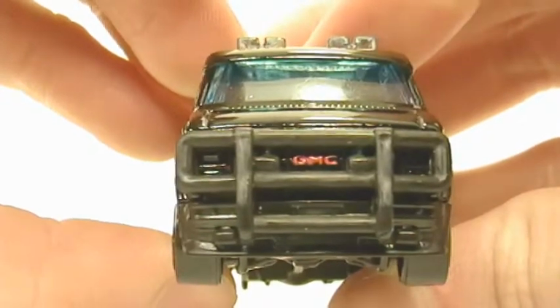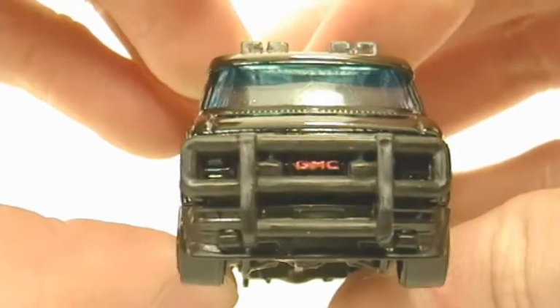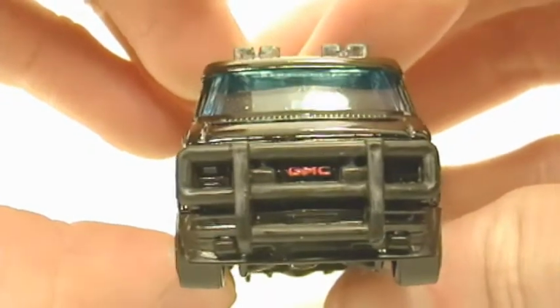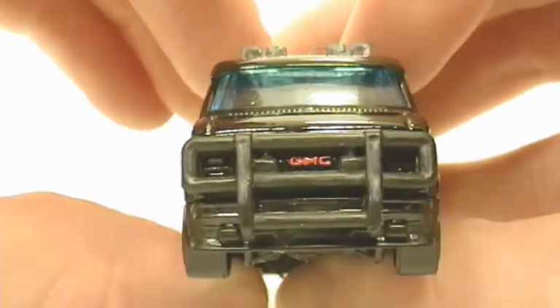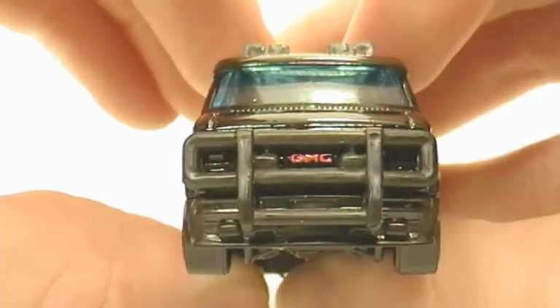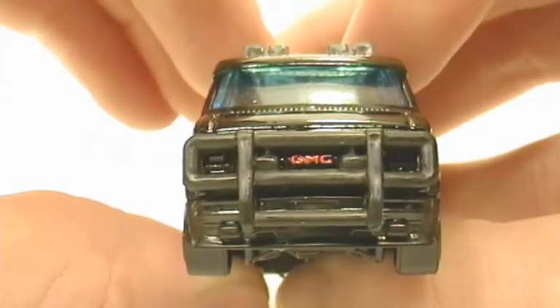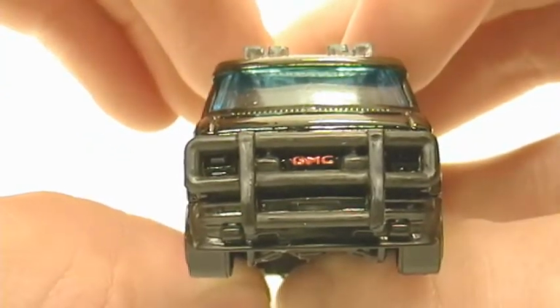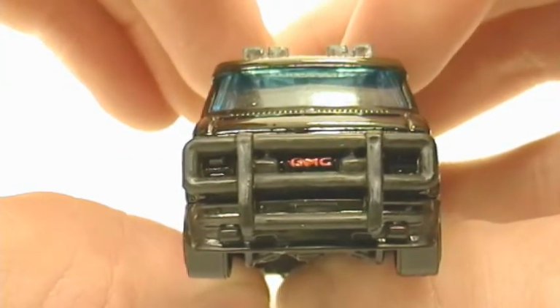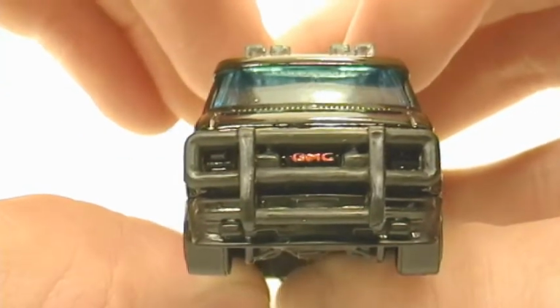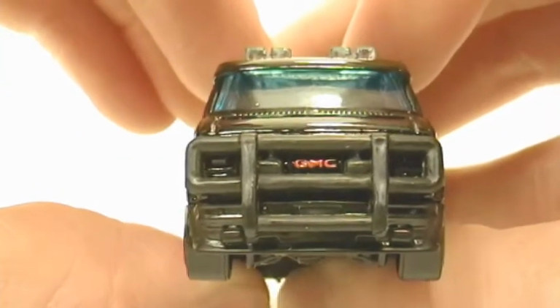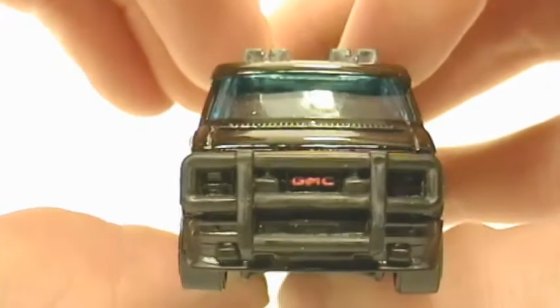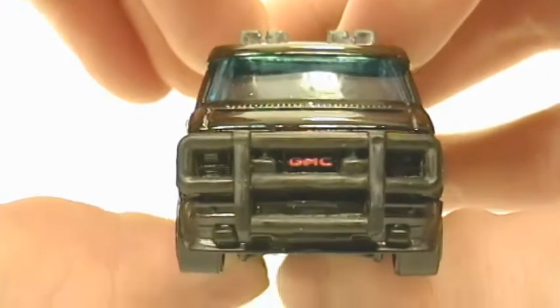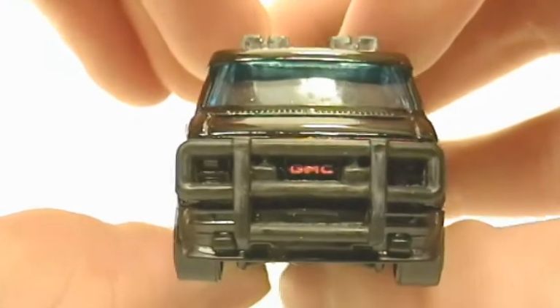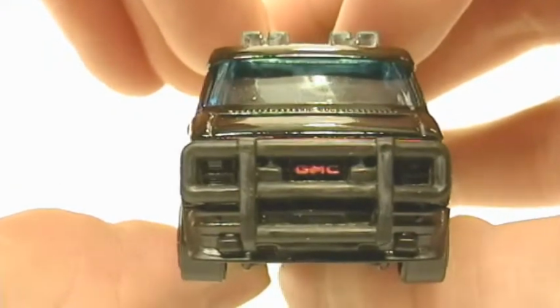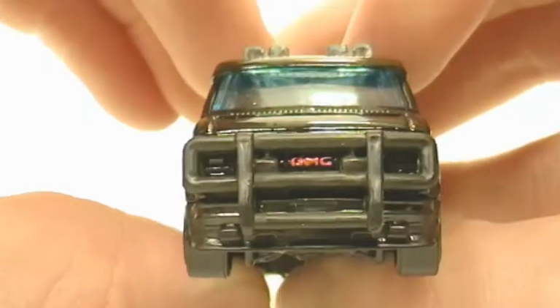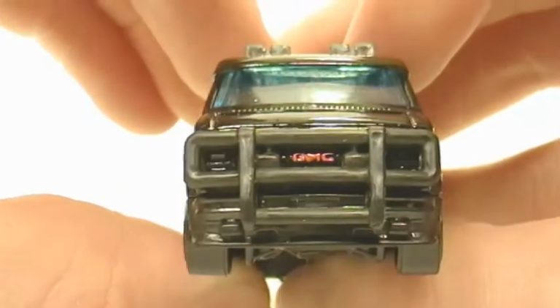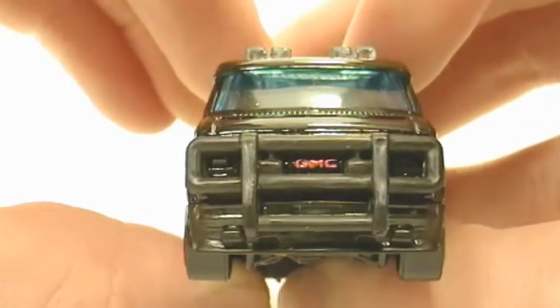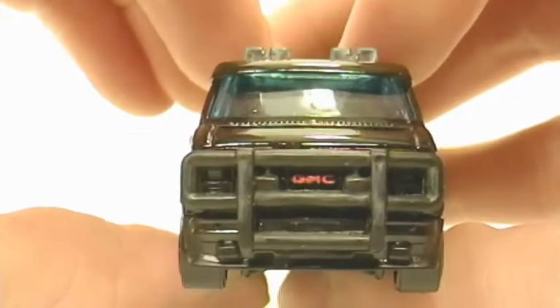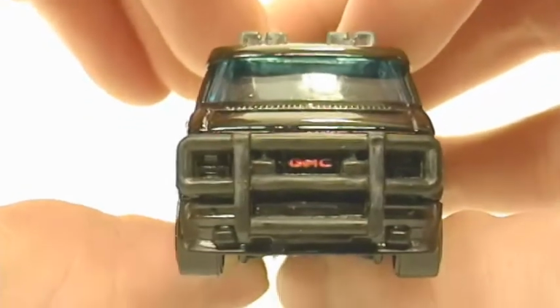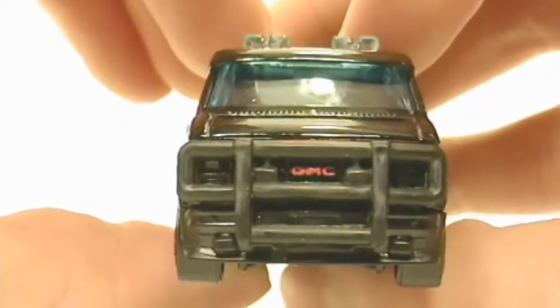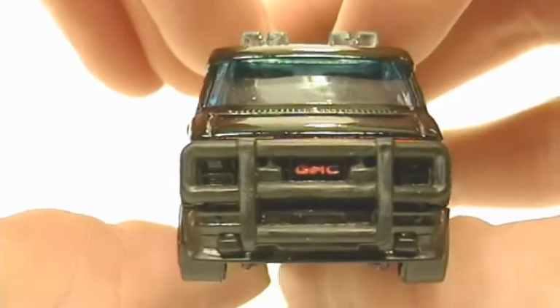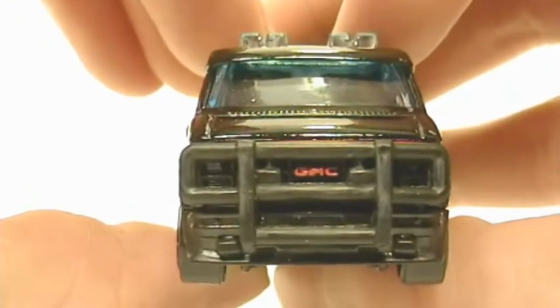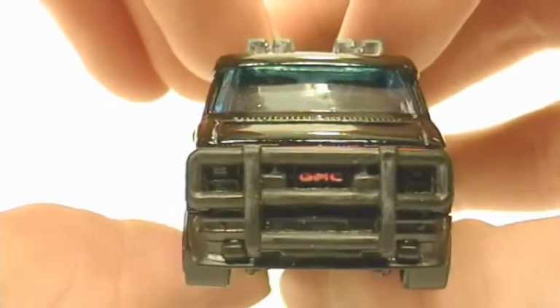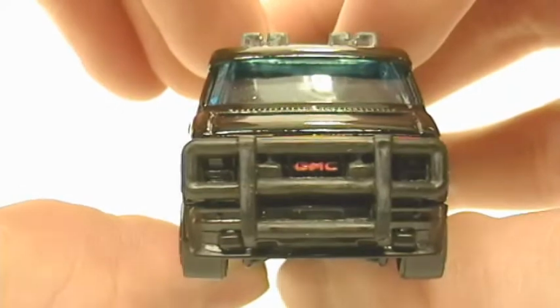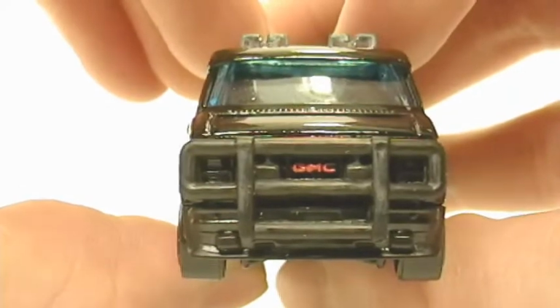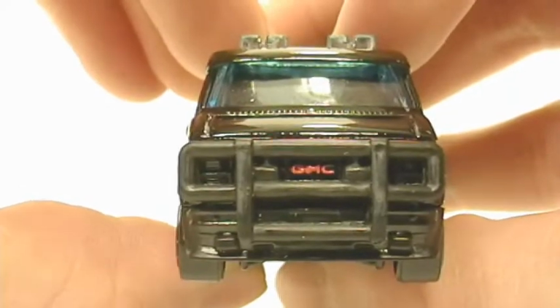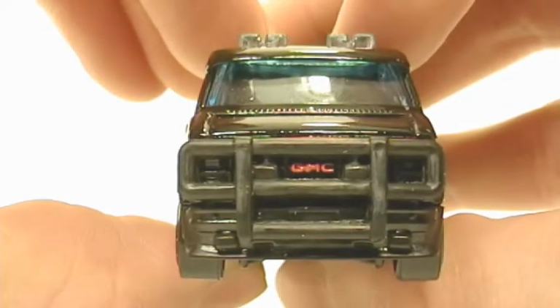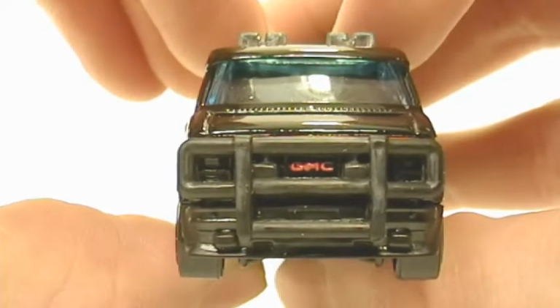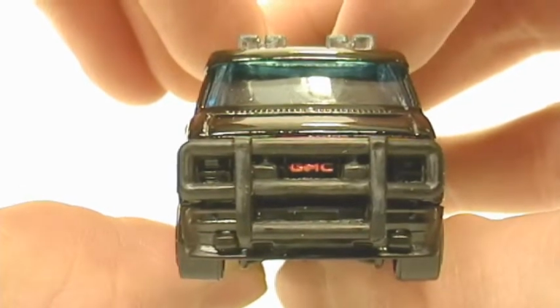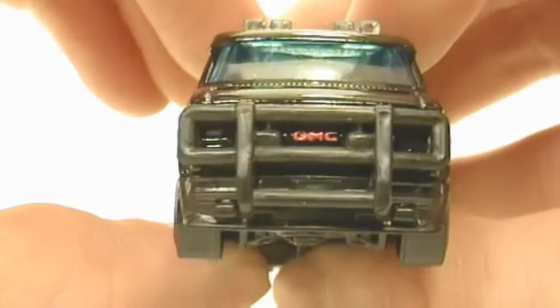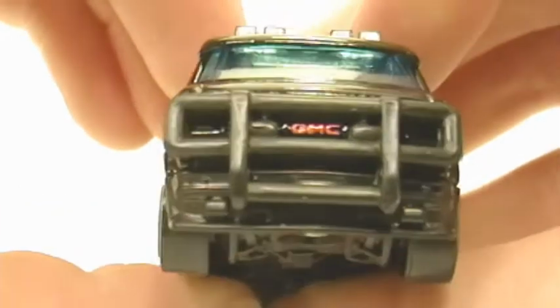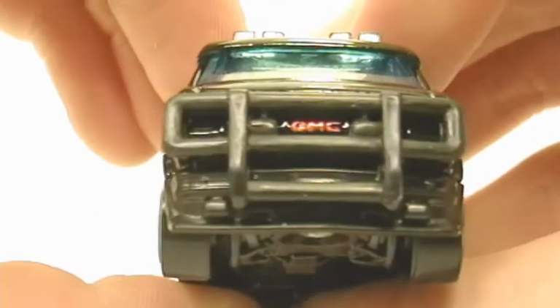Now this van is based off a customized GMC Vandura. There's the push bar right there in the front. A lot of nice detailing.